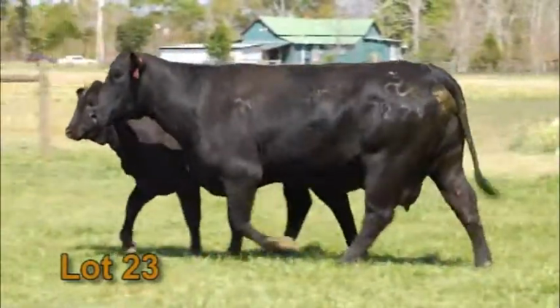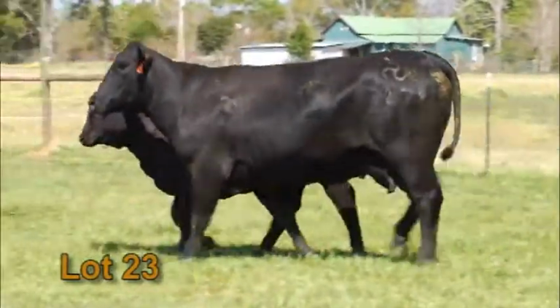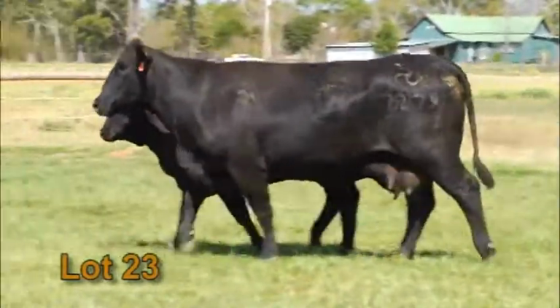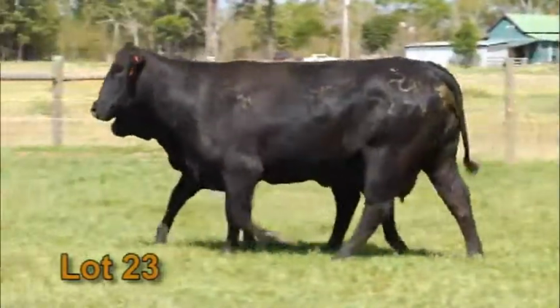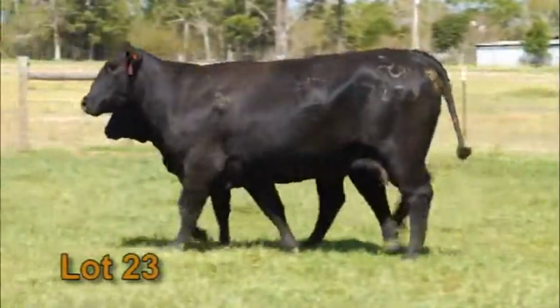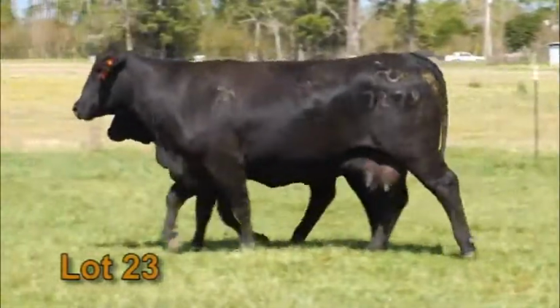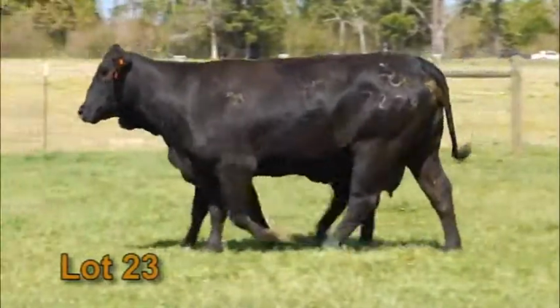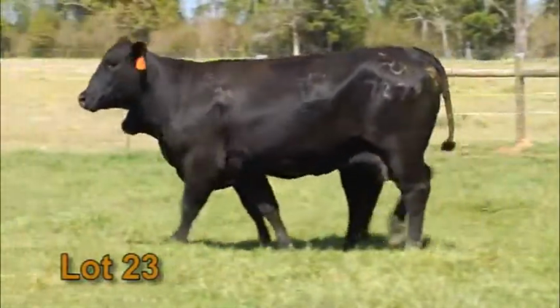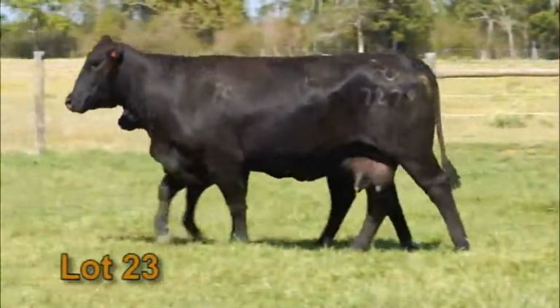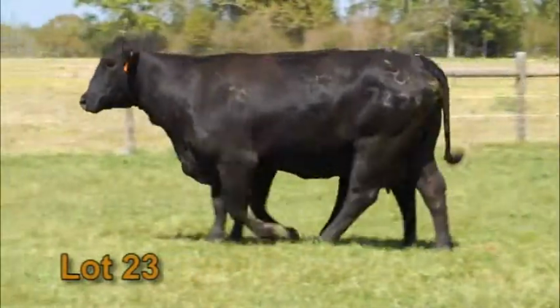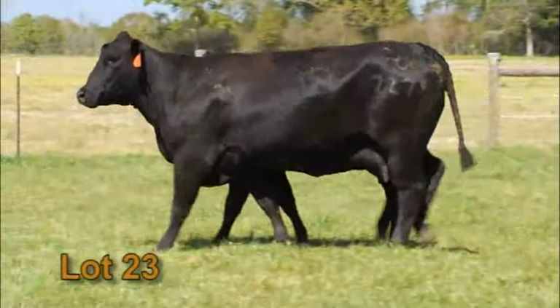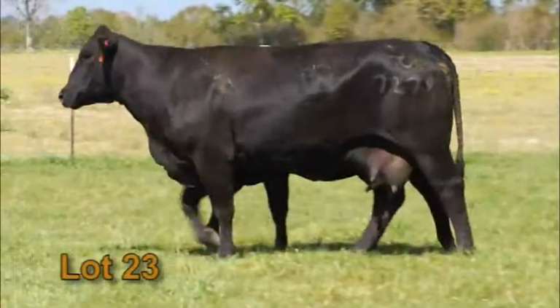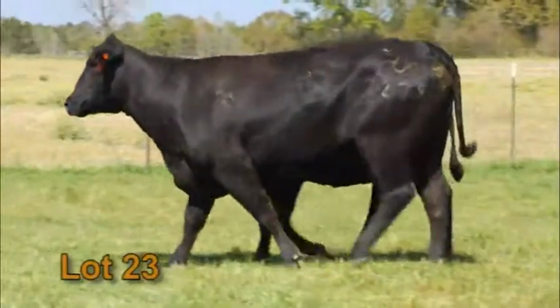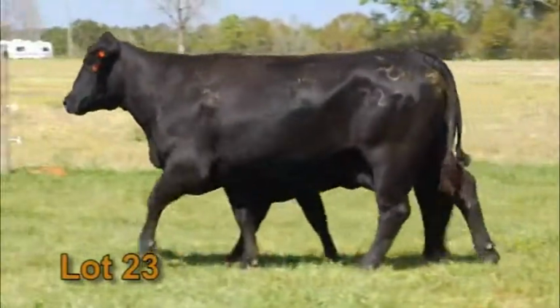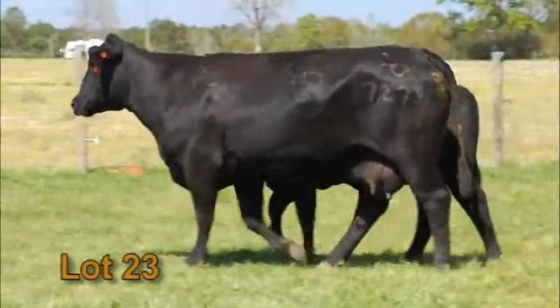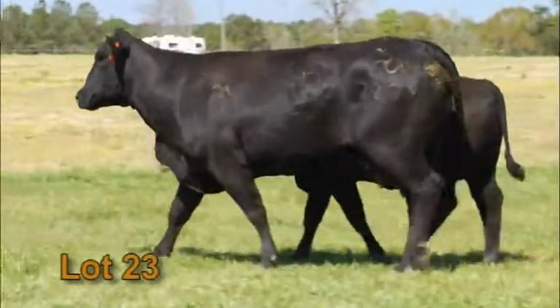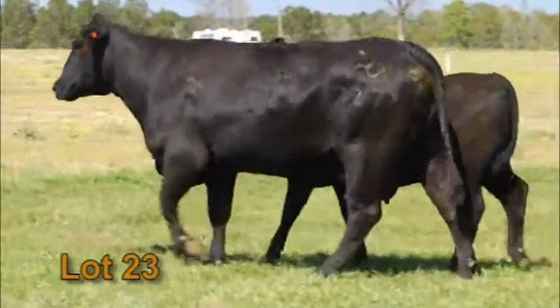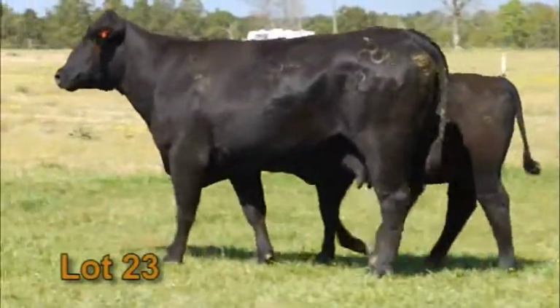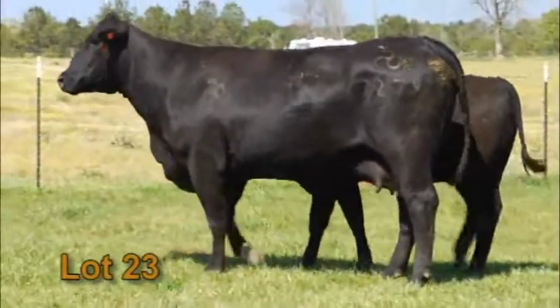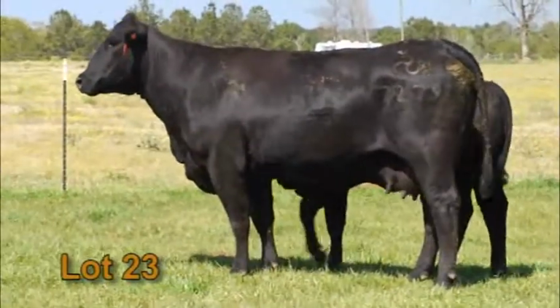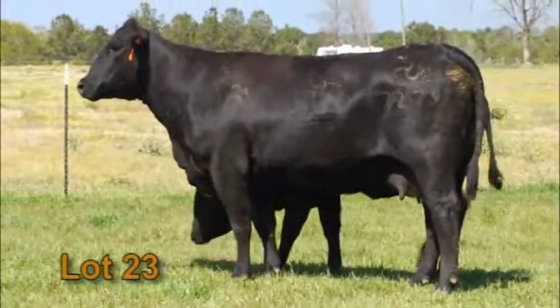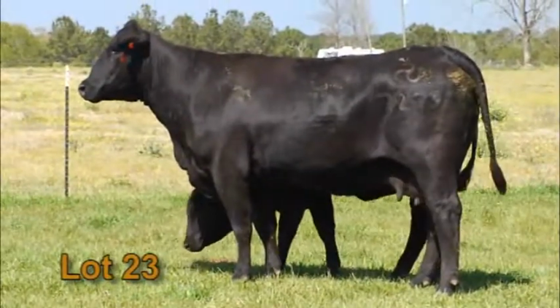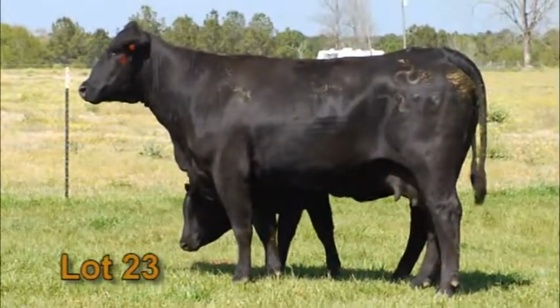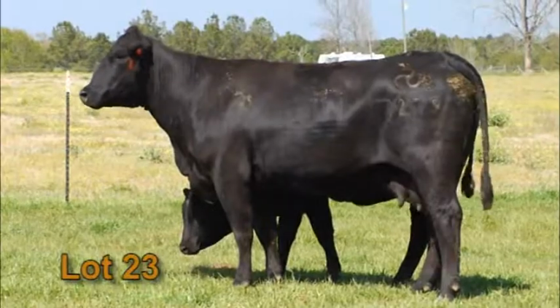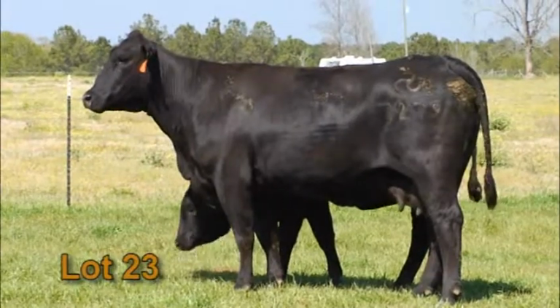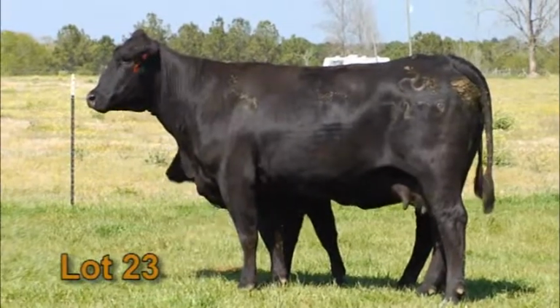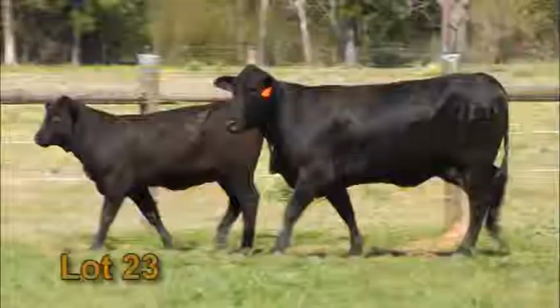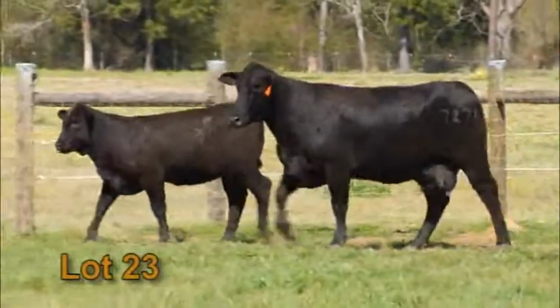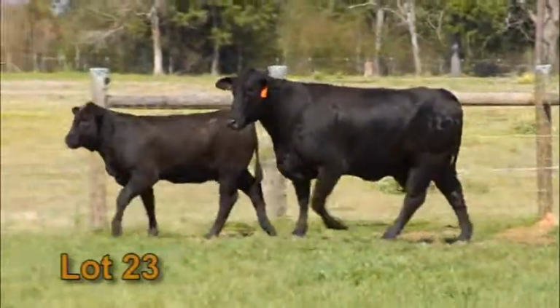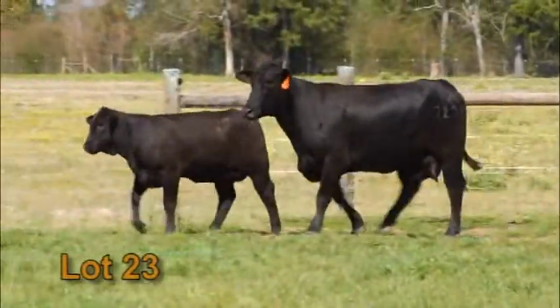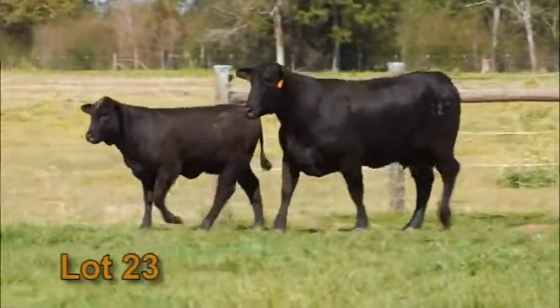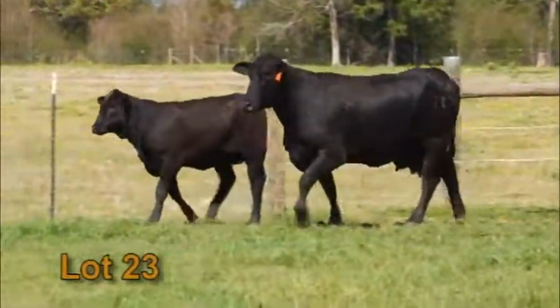CF-501 Heifer at side of this cow is awesome. You don't get a great look at her on the DVD, but trust me, that's a great baby at side, and she's got another one in the belly. This is going to be a great package and a great producer for you.